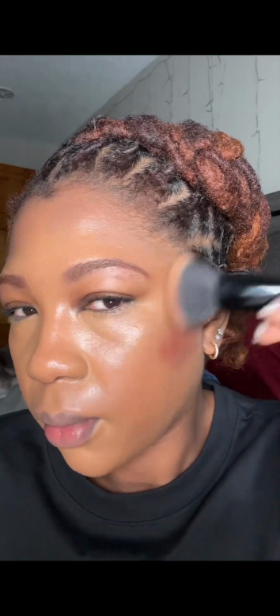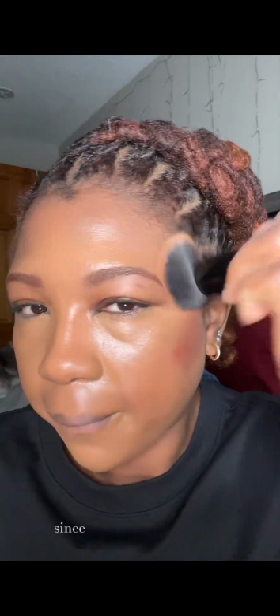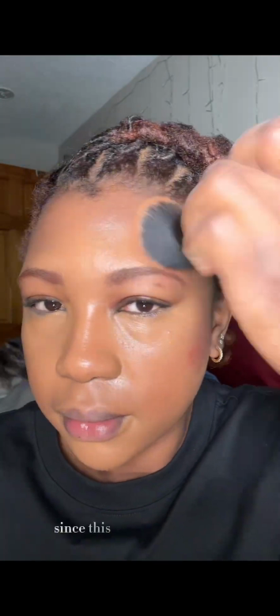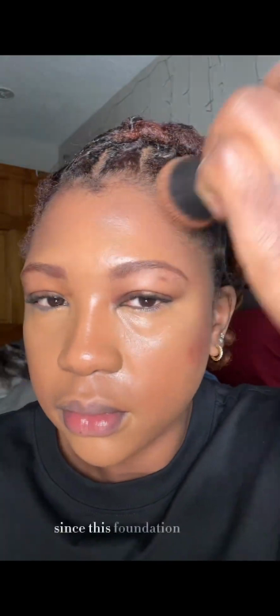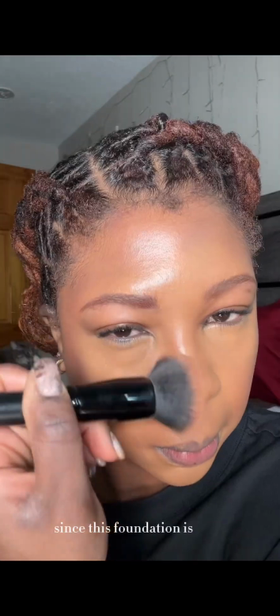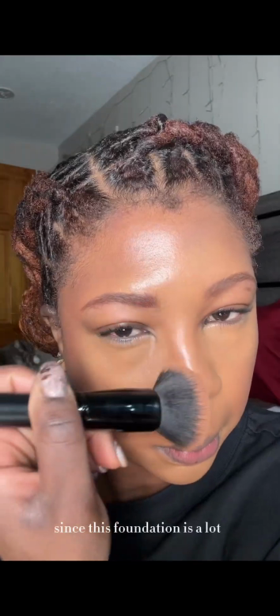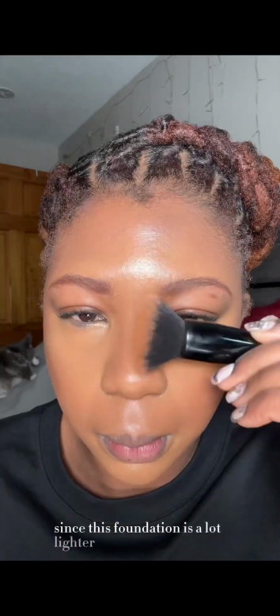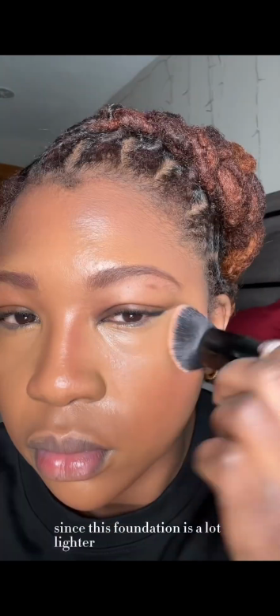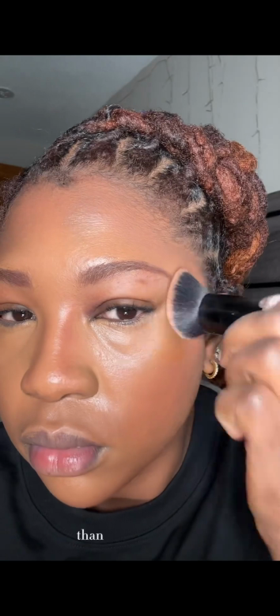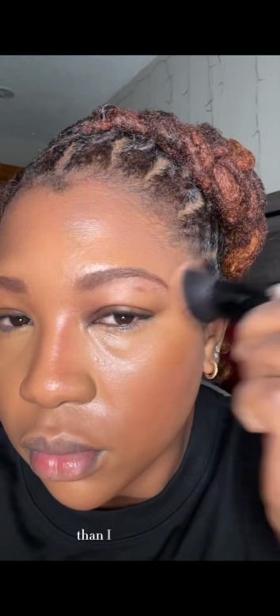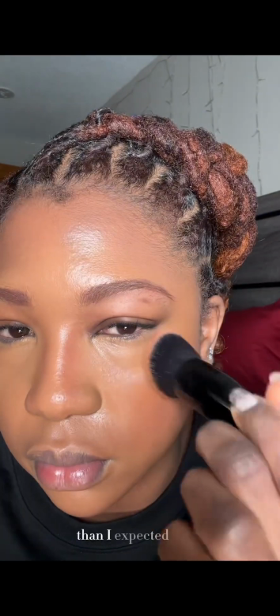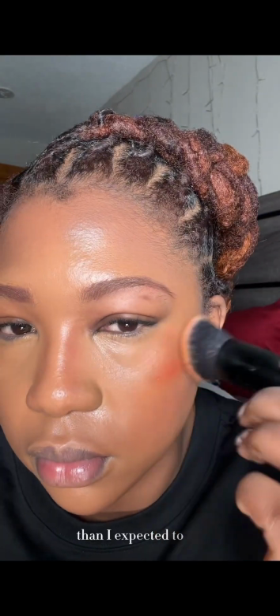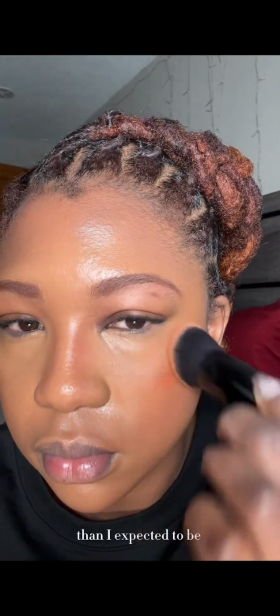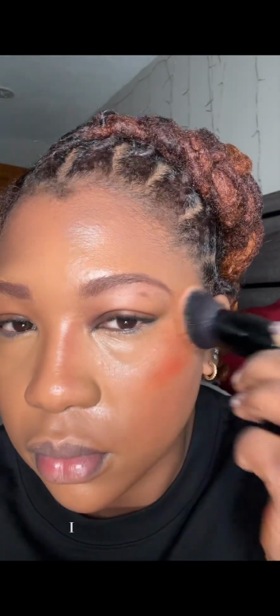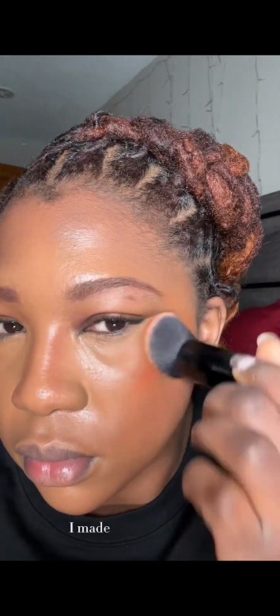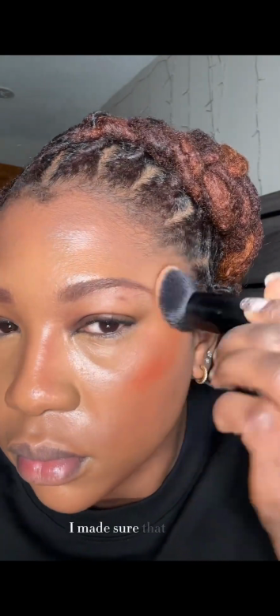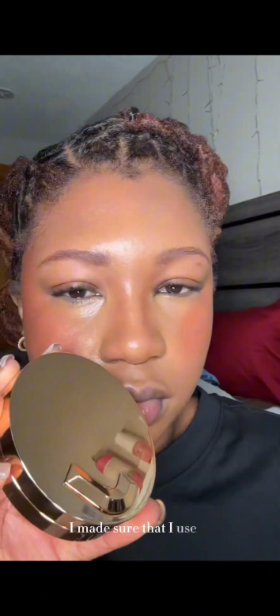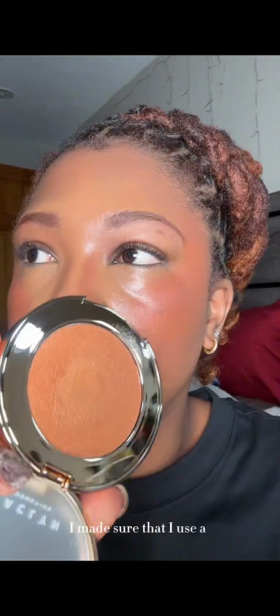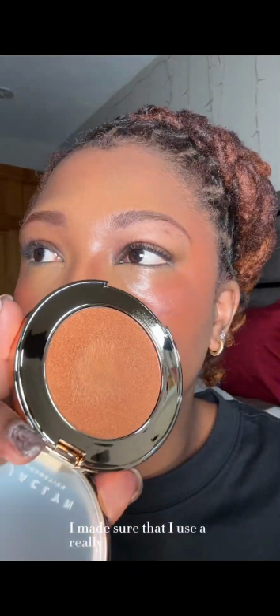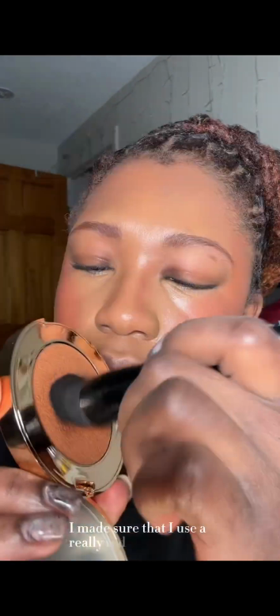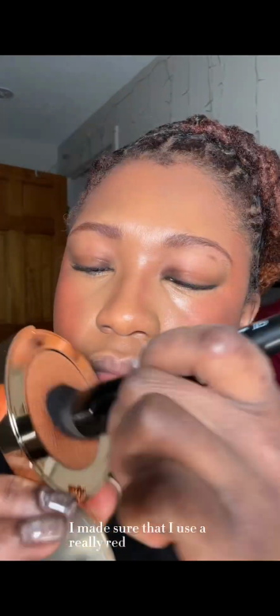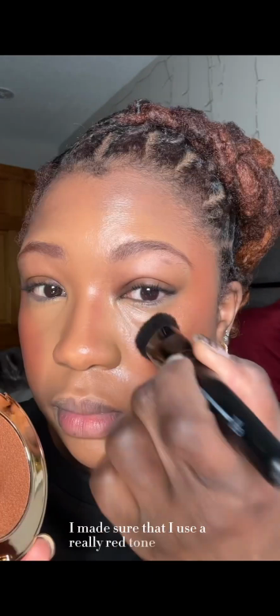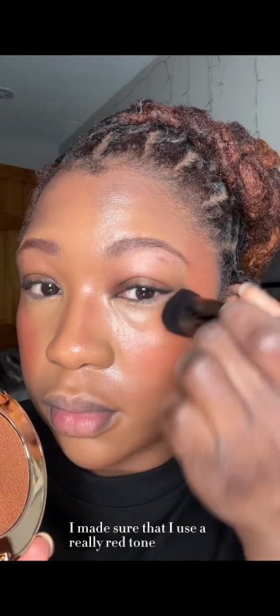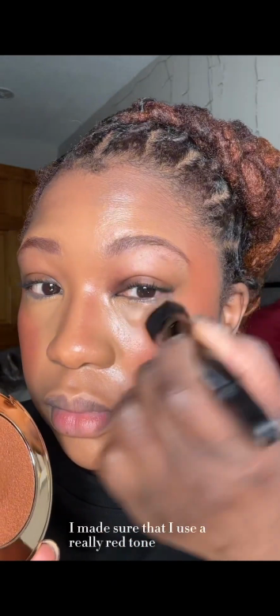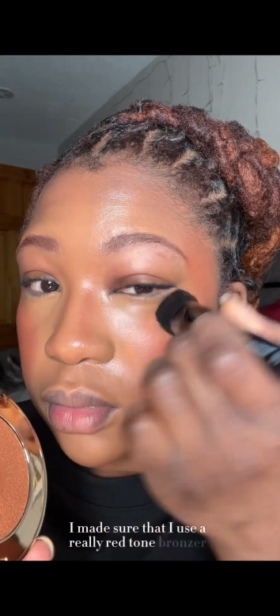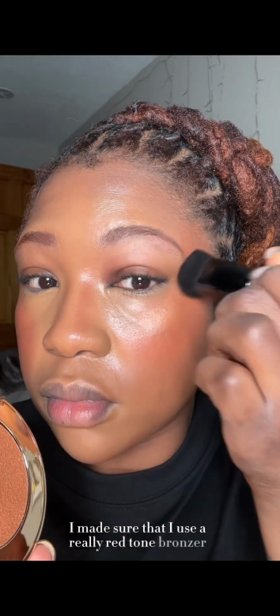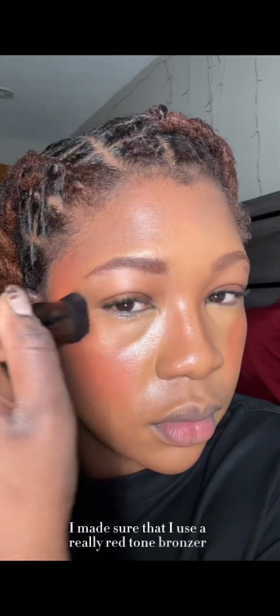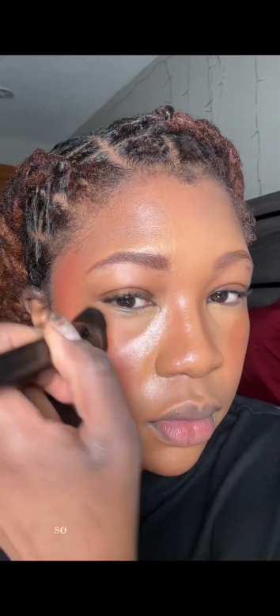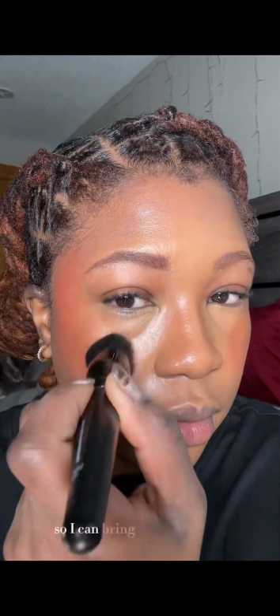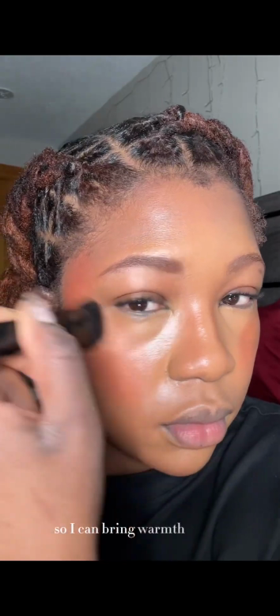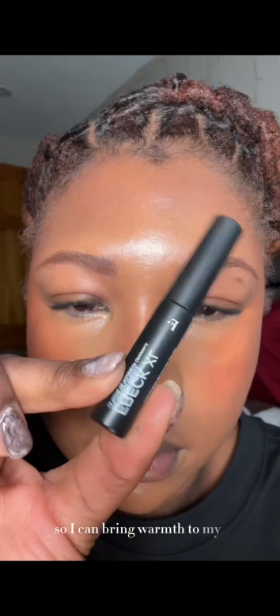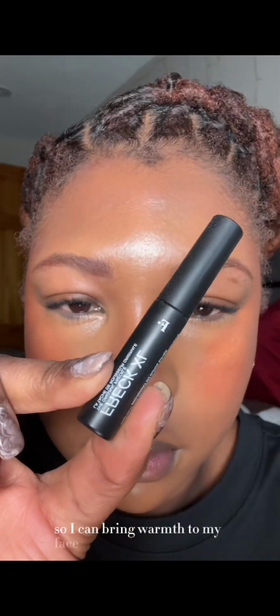Since this foundation is a lot lighter than I expected, I made sure to use a really red-tone bronzer so I can bring warmth back to my face.